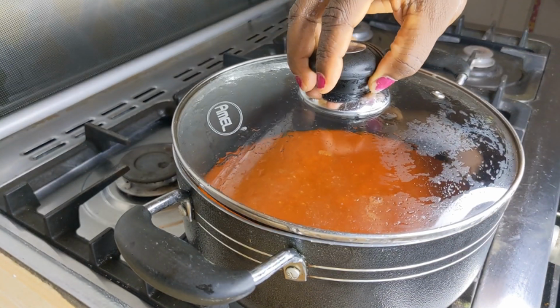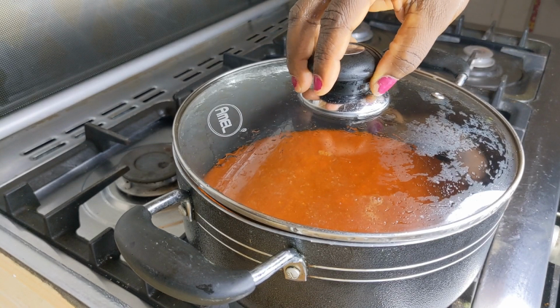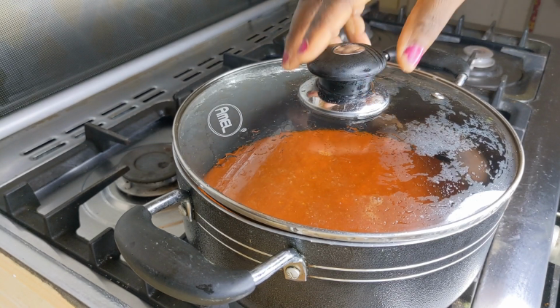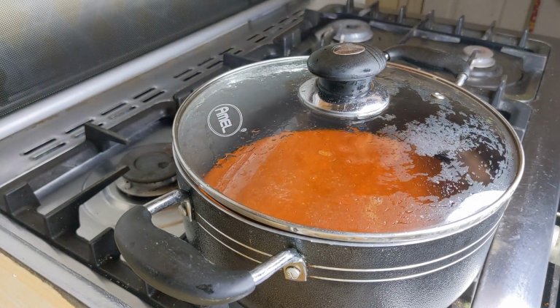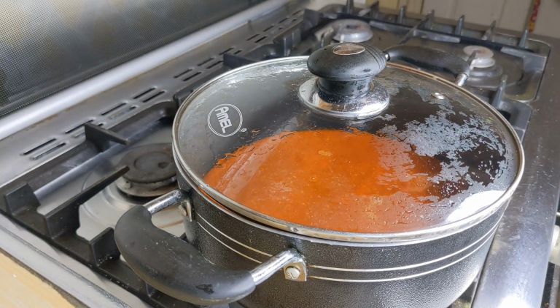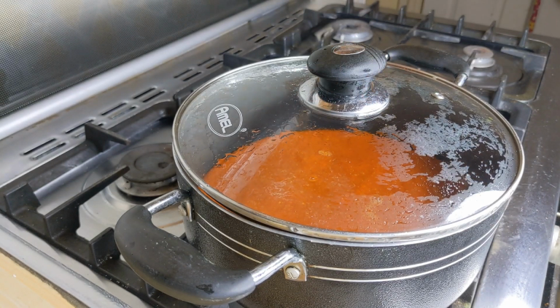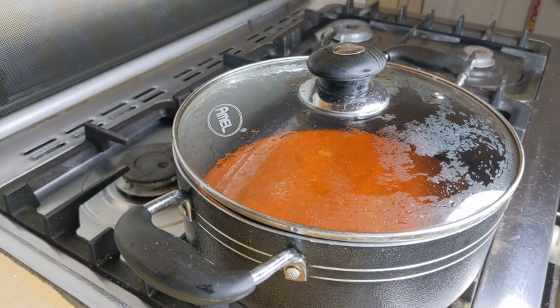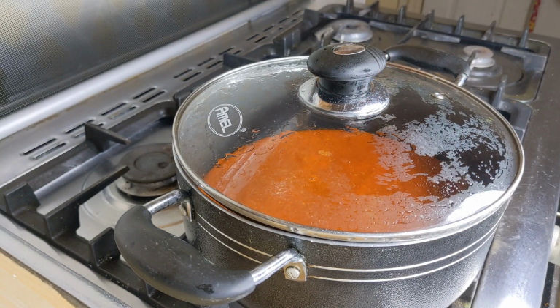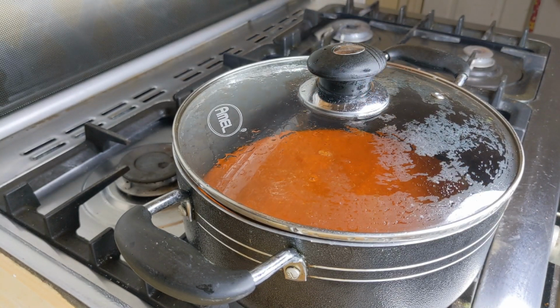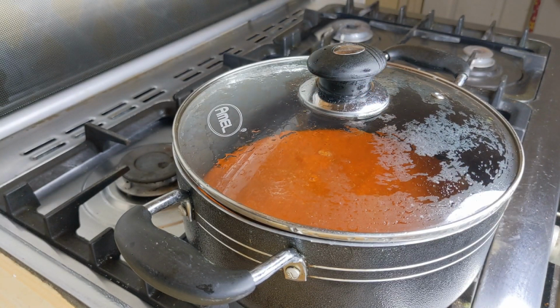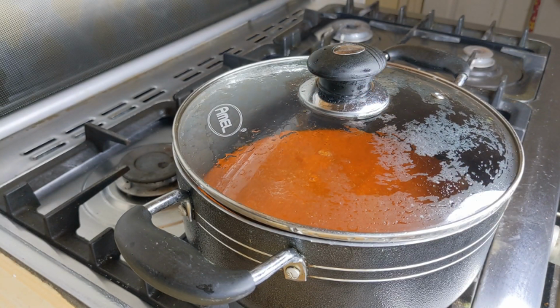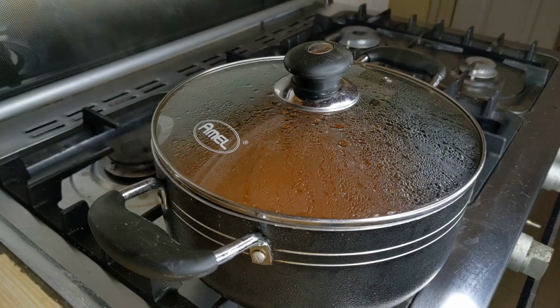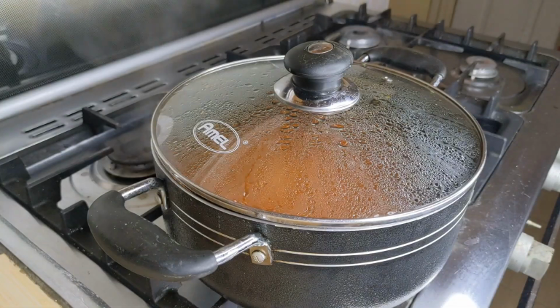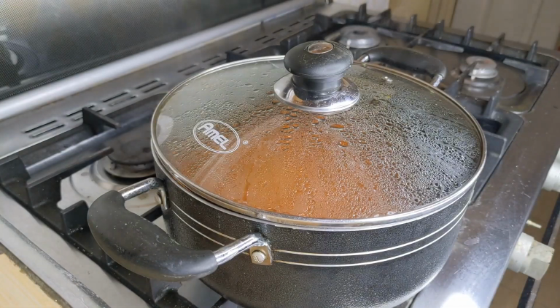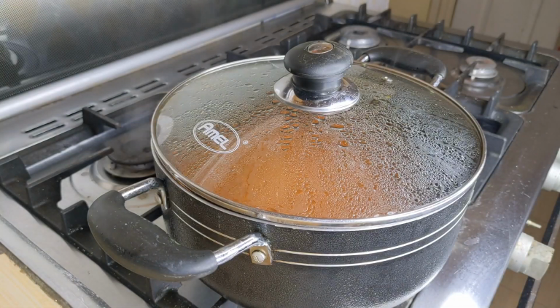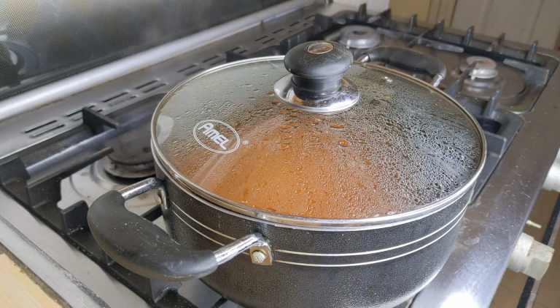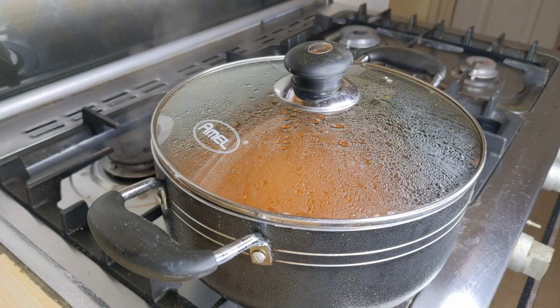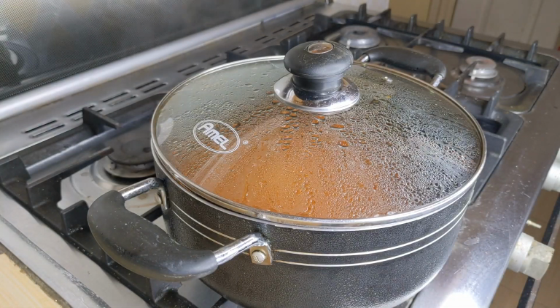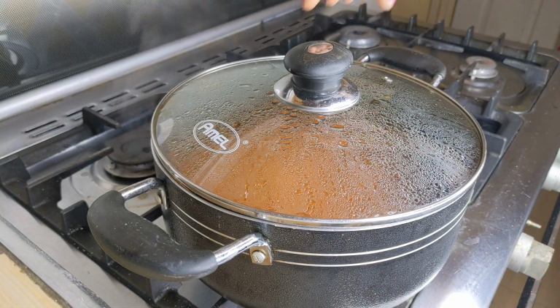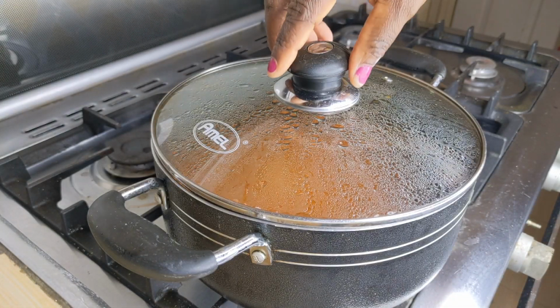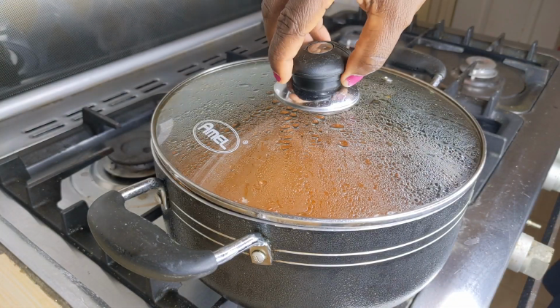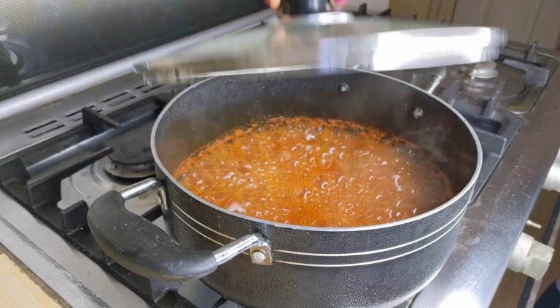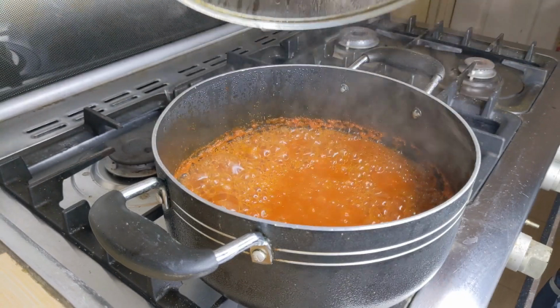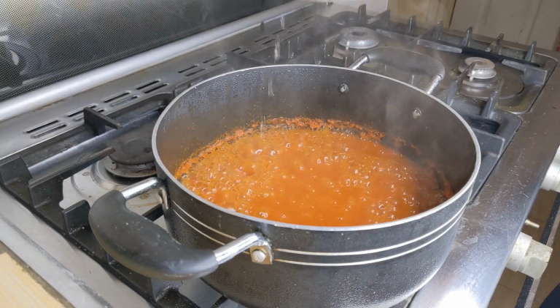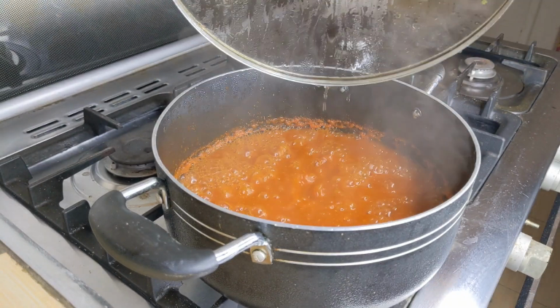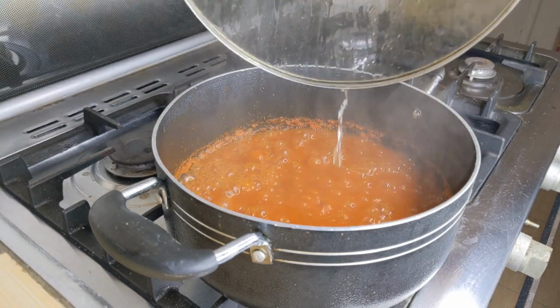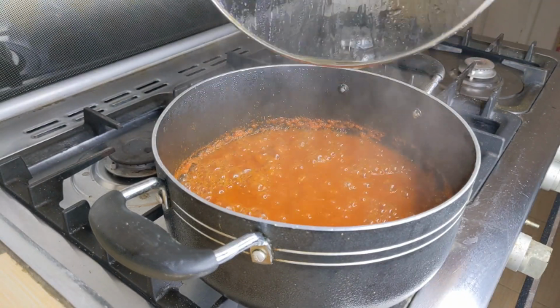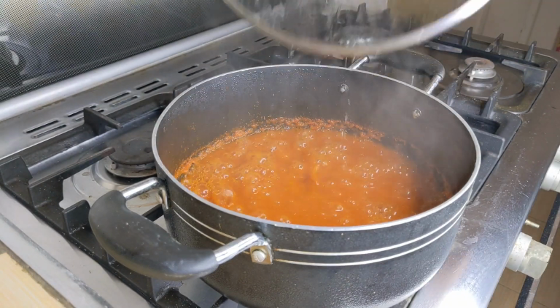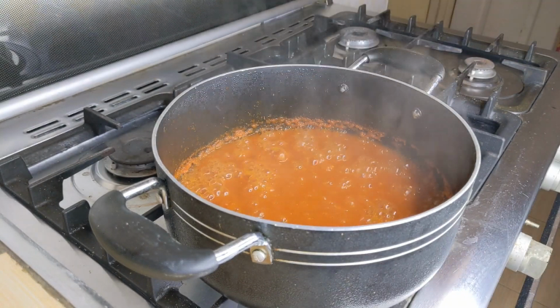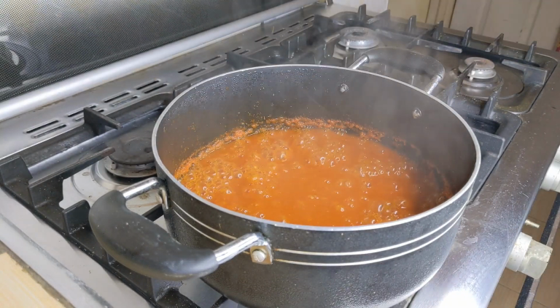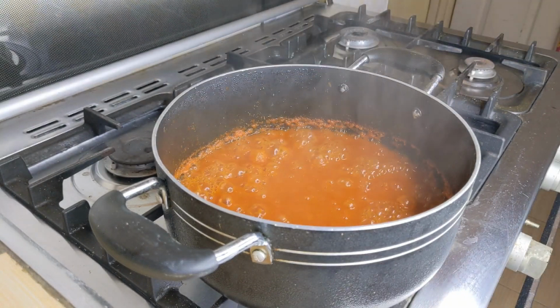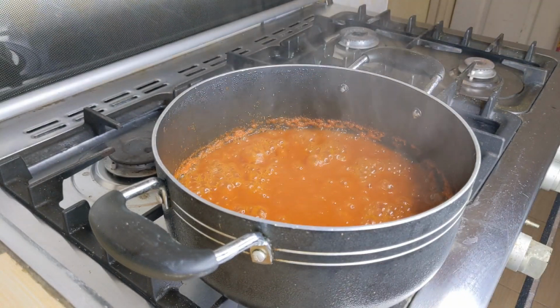I'll cover it to cook down before I introduce the rest of the ingredients, while stirring intermittently.